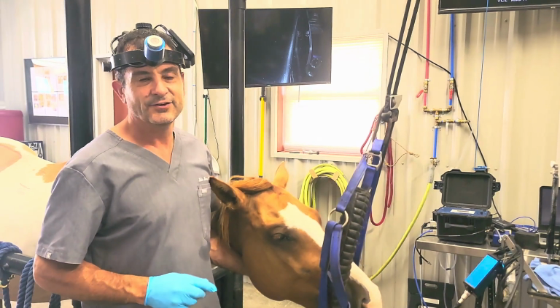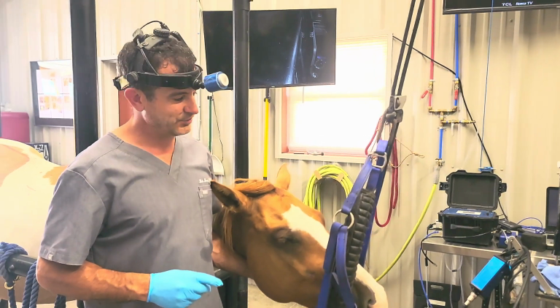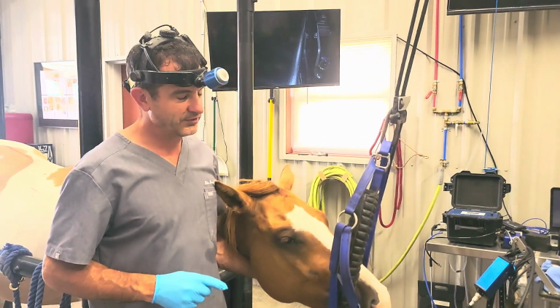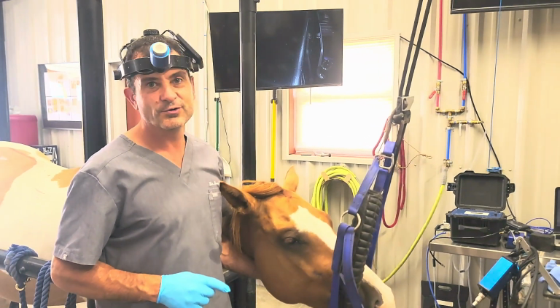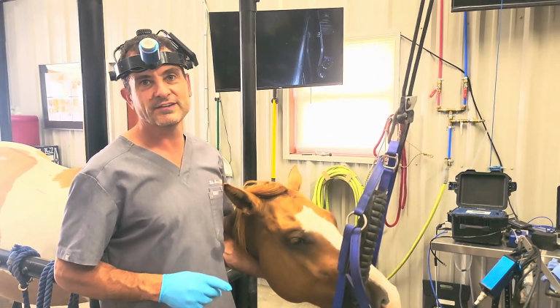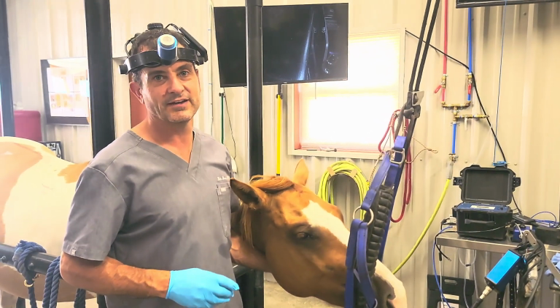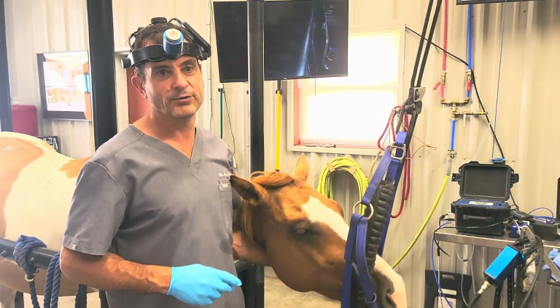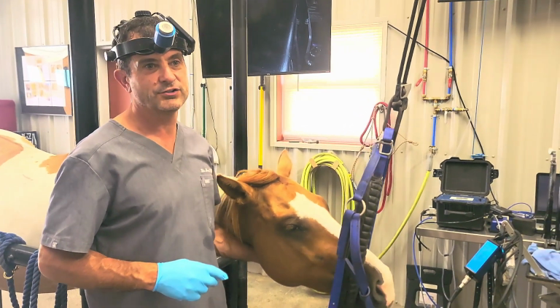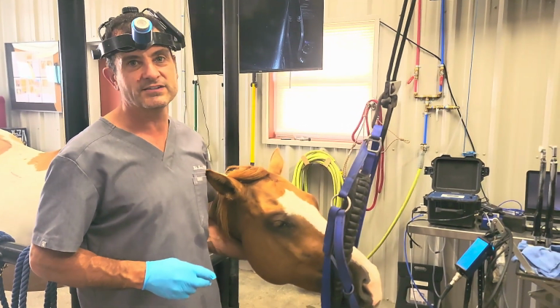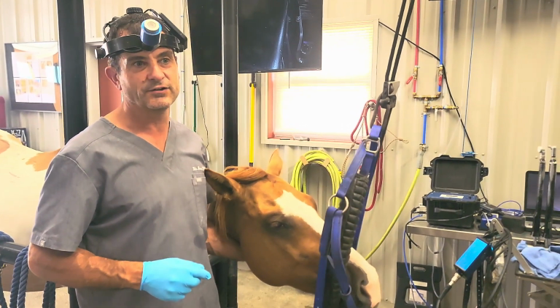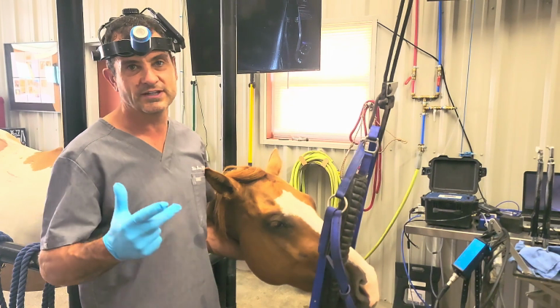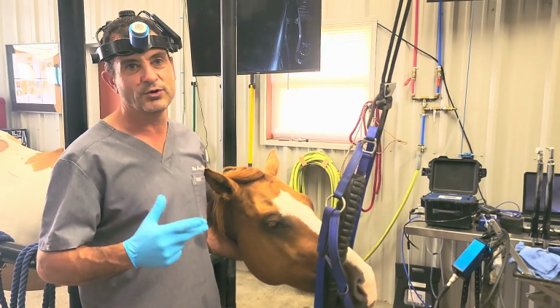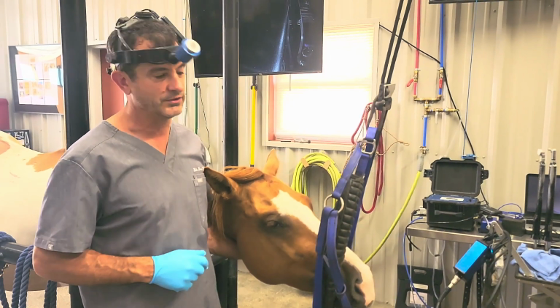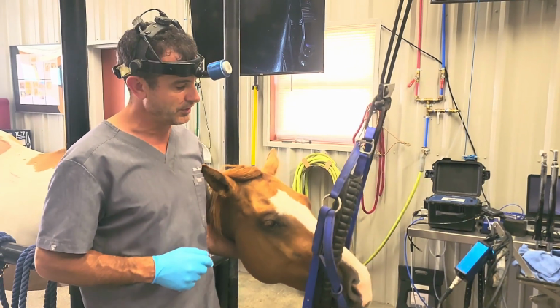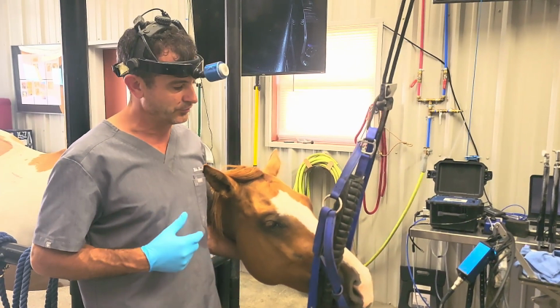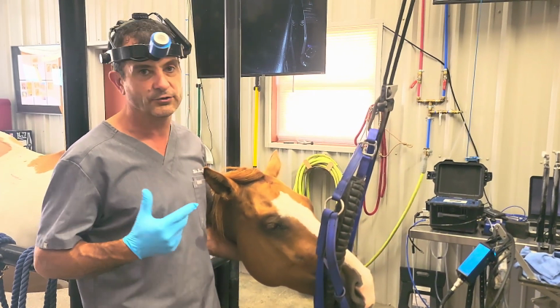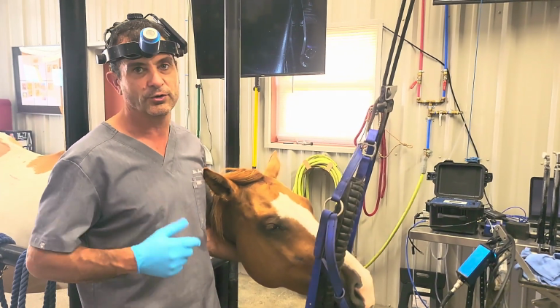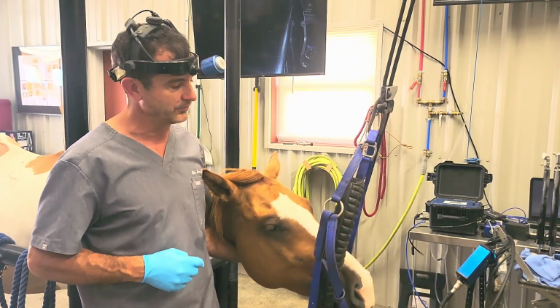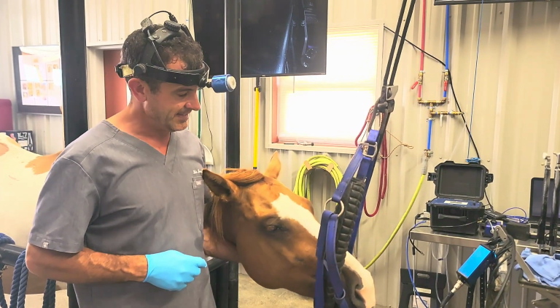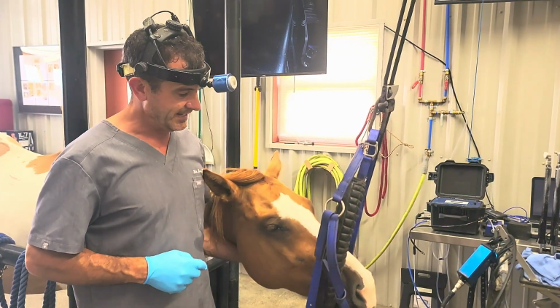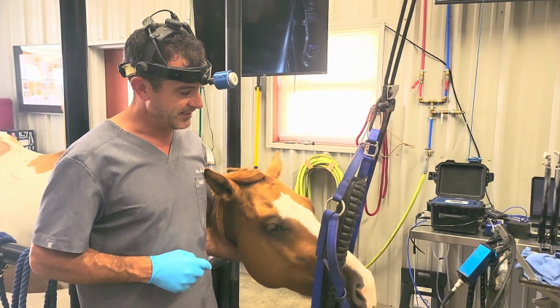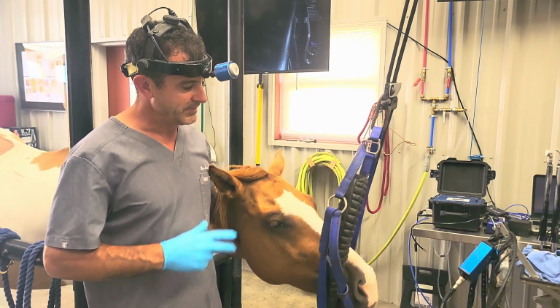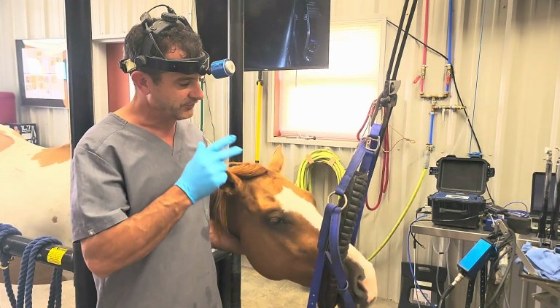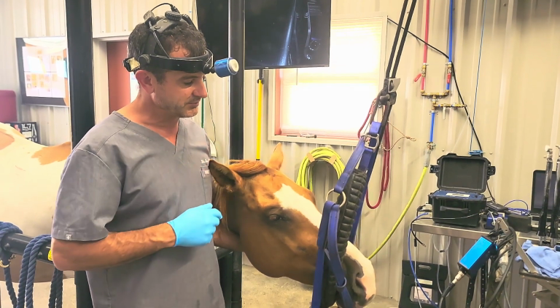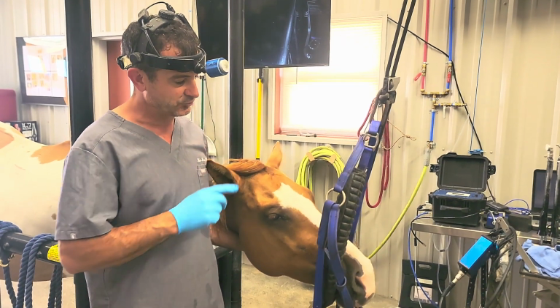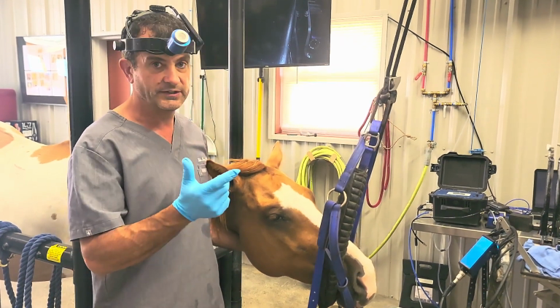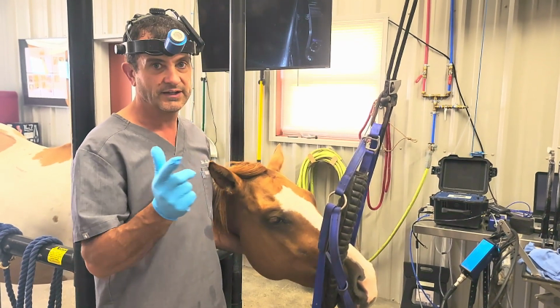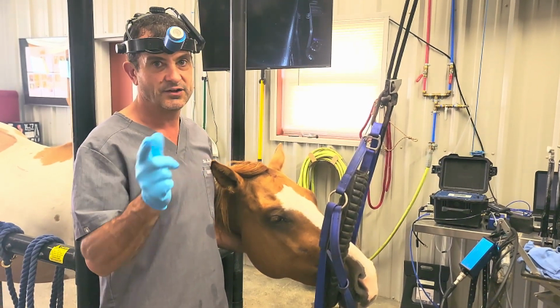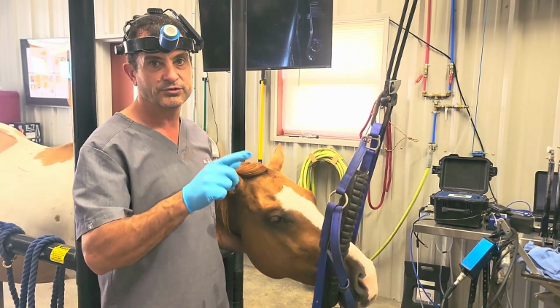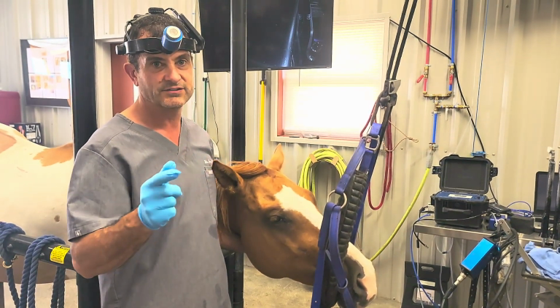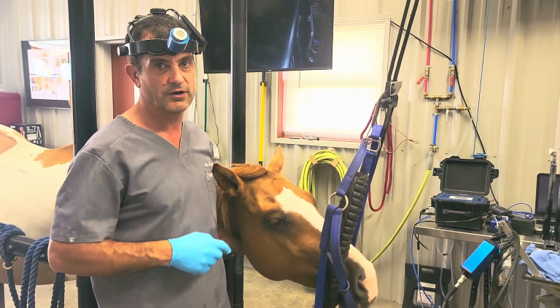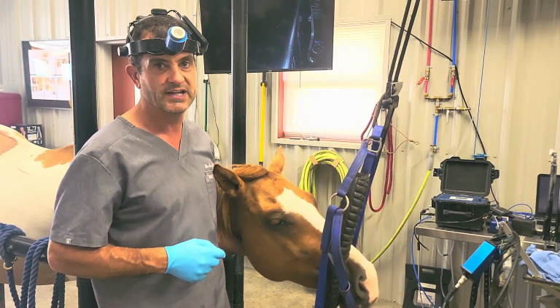We've got a young horse here that was rescued last year. She was skin and bones when the current owner found her, and she developed some swelling lately on both sides of her face.